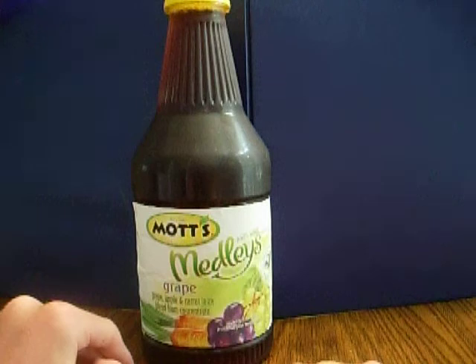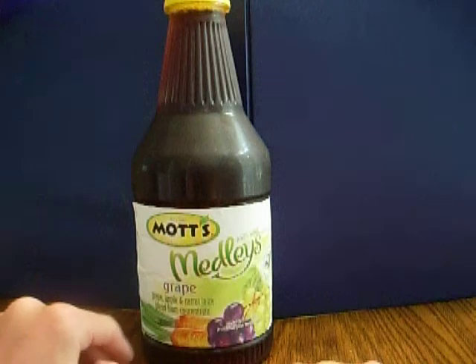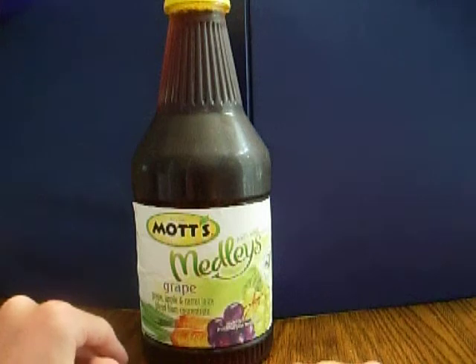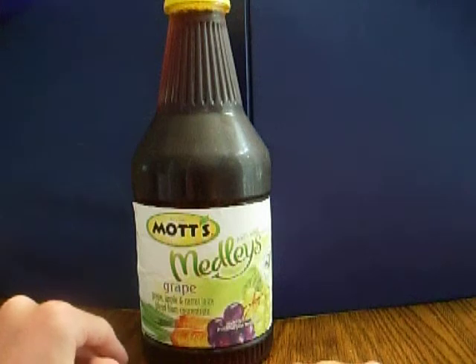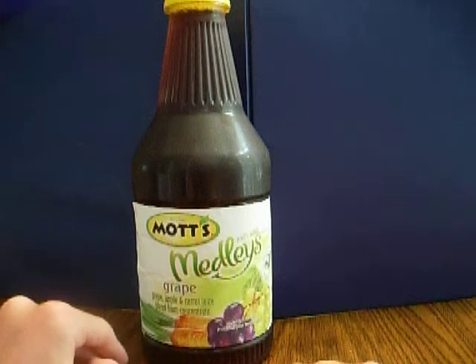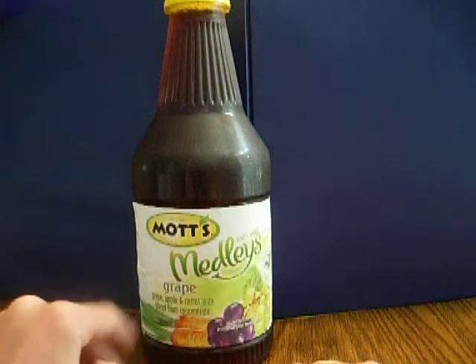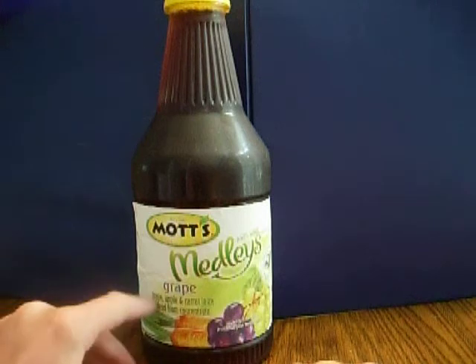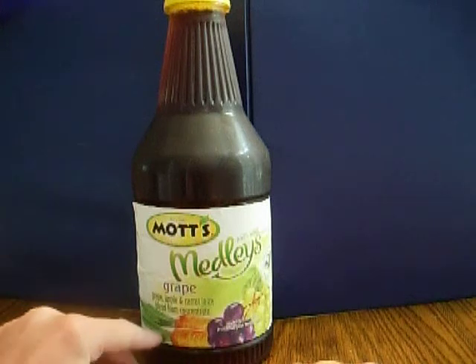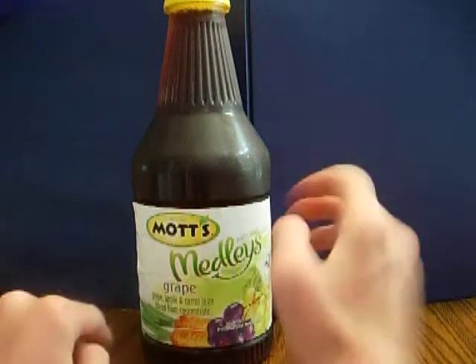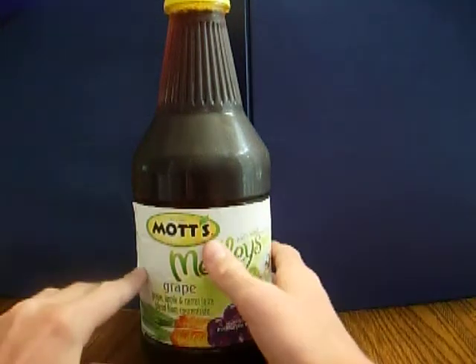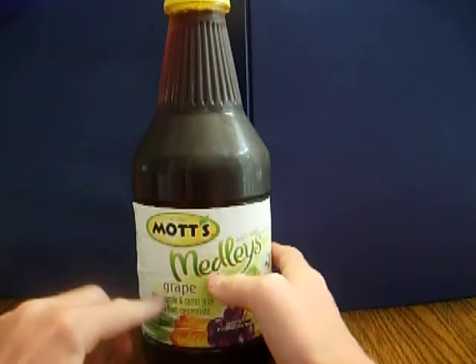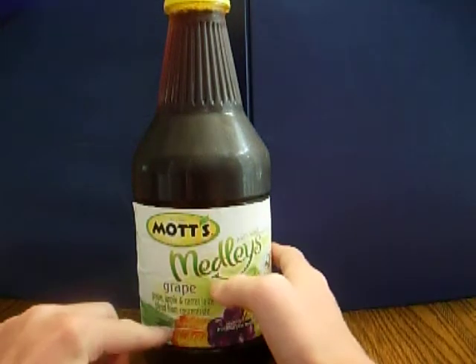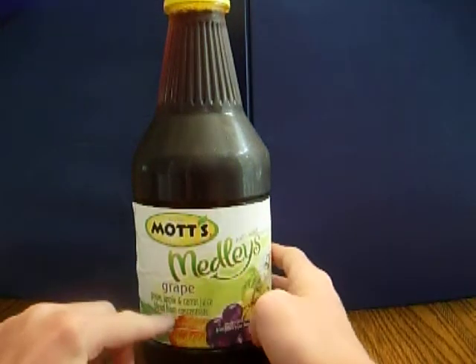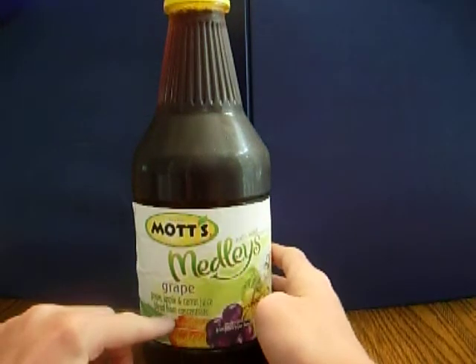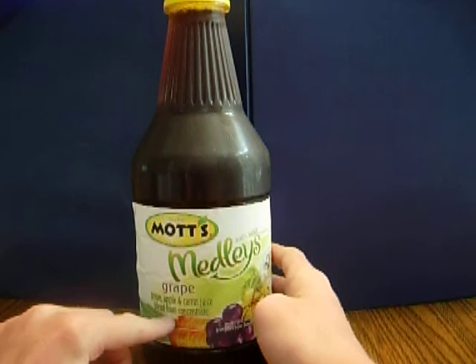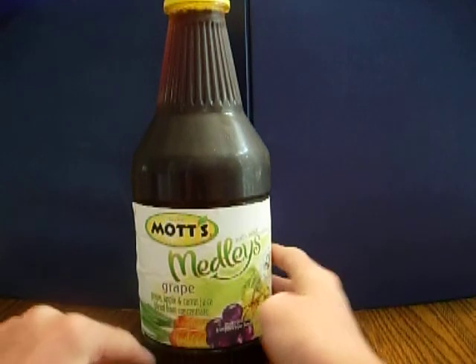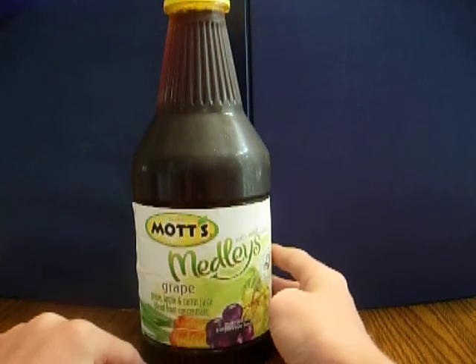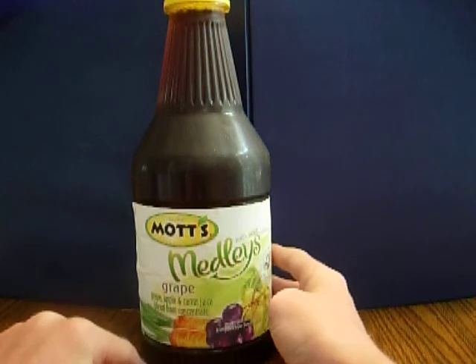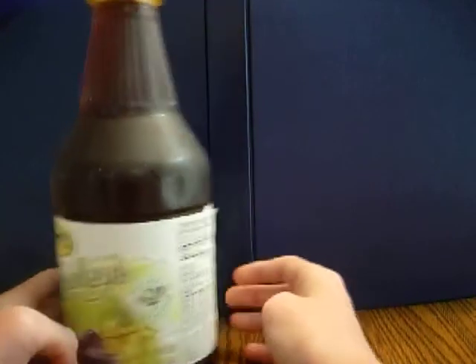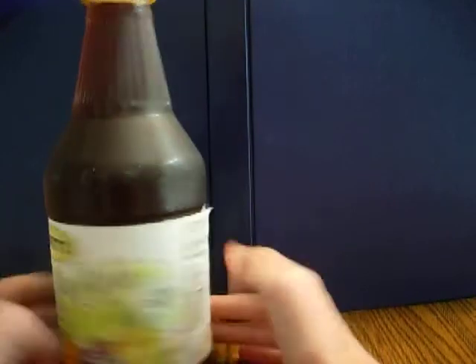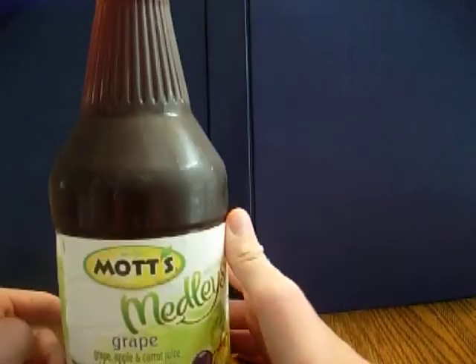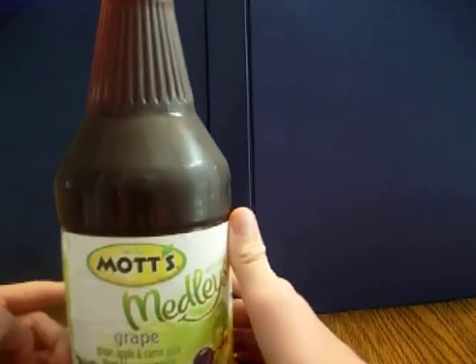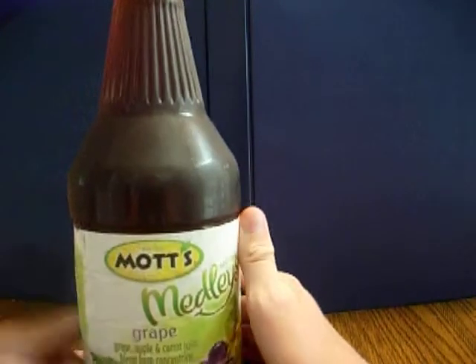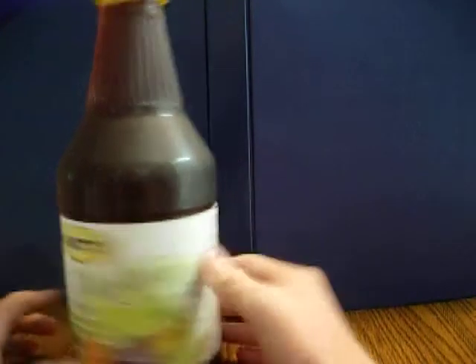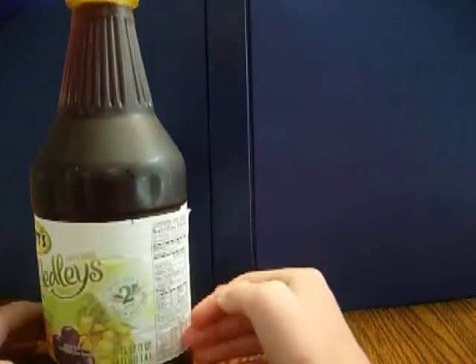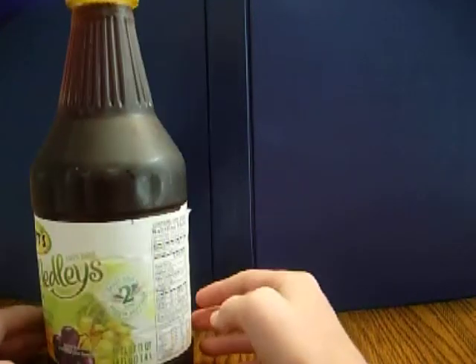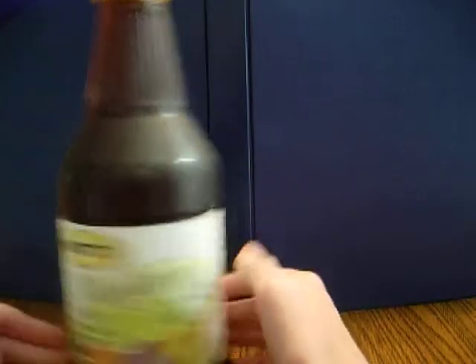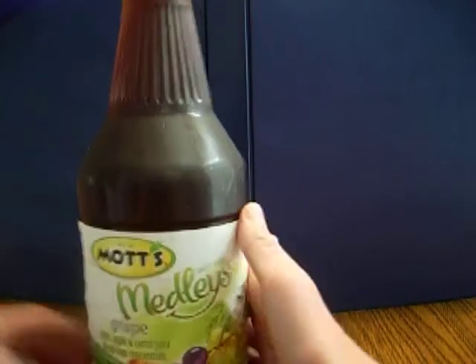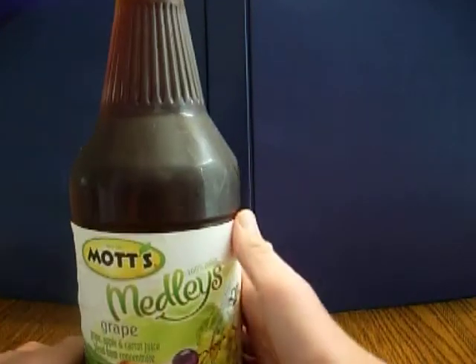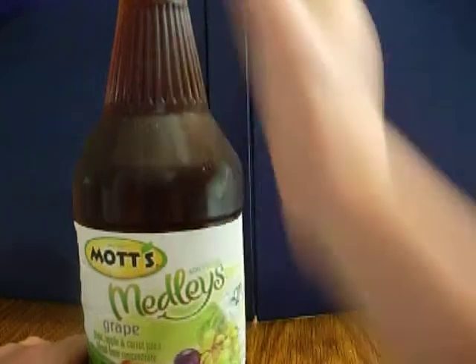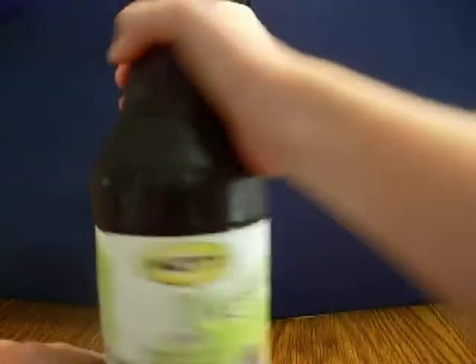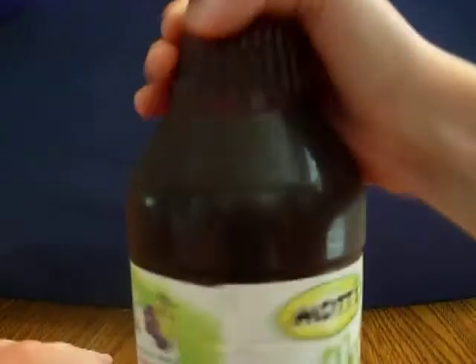On today's Random Review, we're going to be having a look at Mott's Medley's Grape Juice — or grape flavored juice, or whatever this is supposed to be. I'm not too sure.